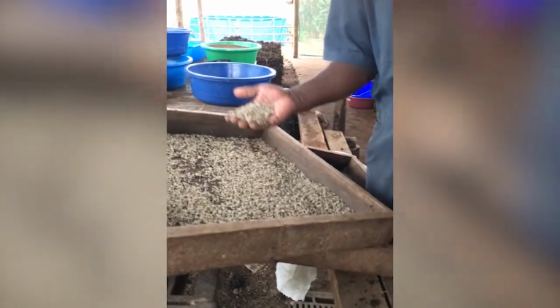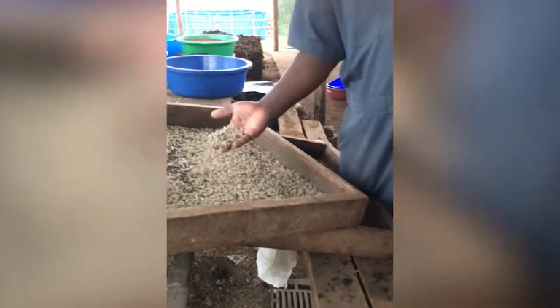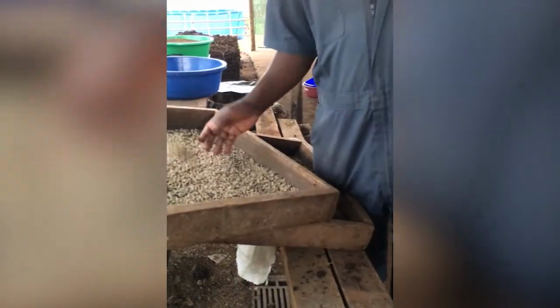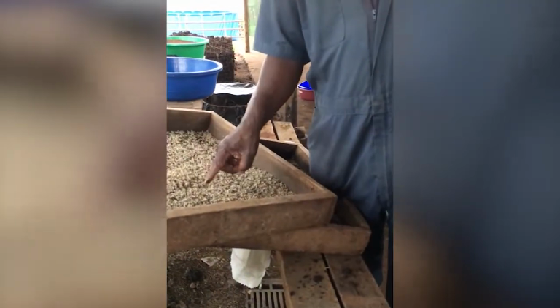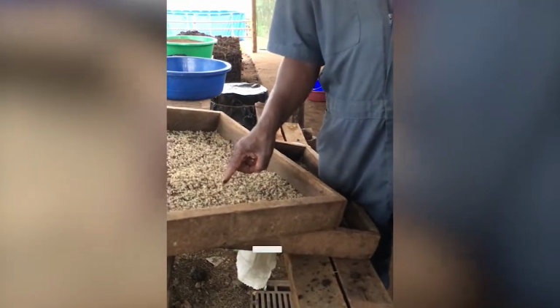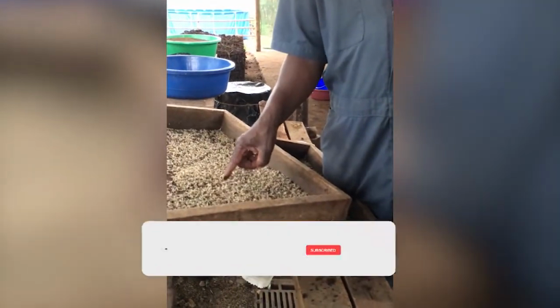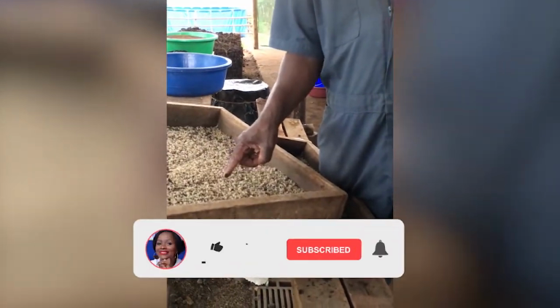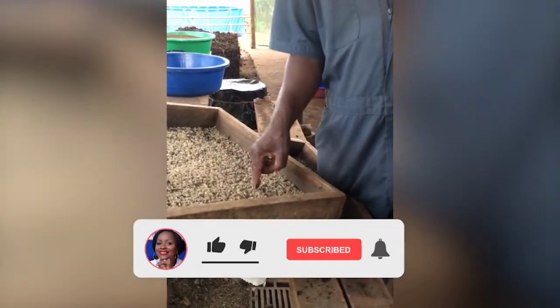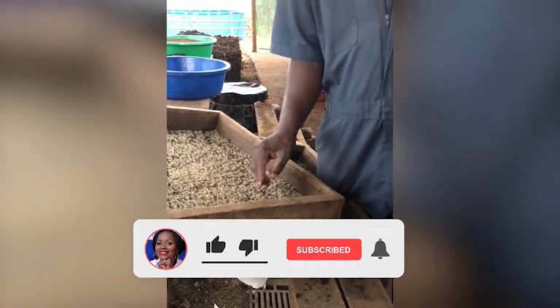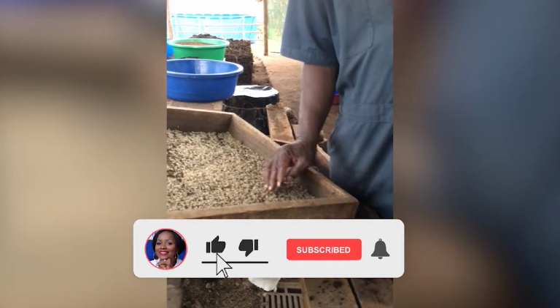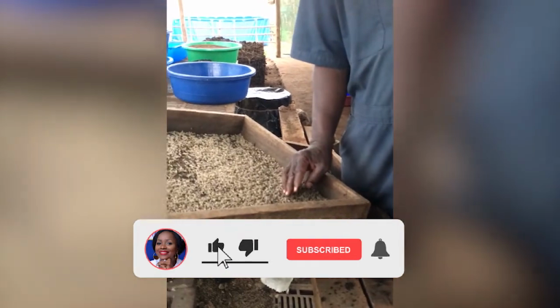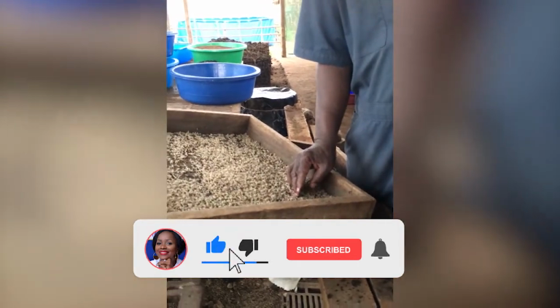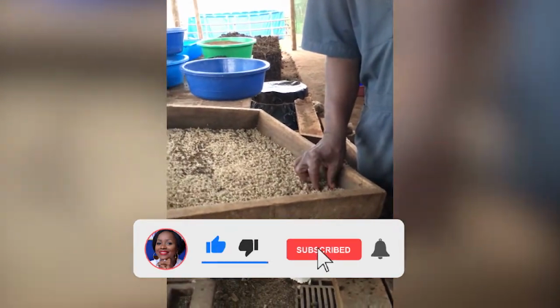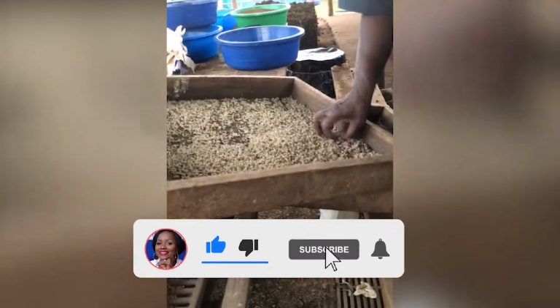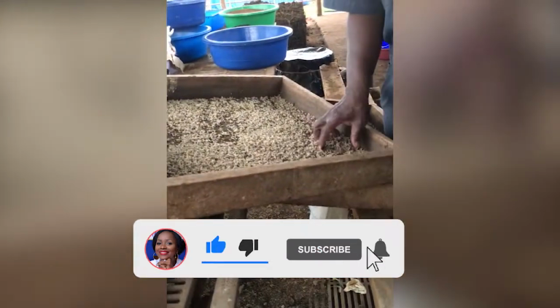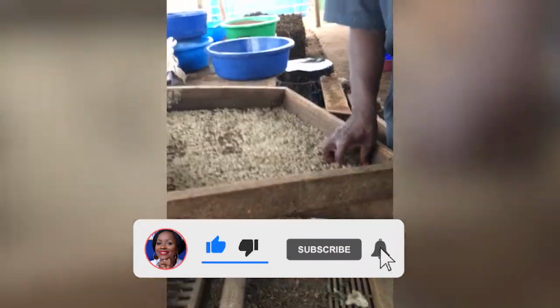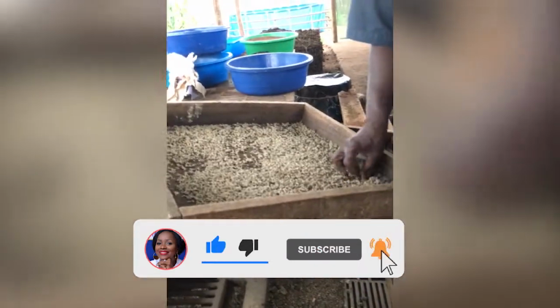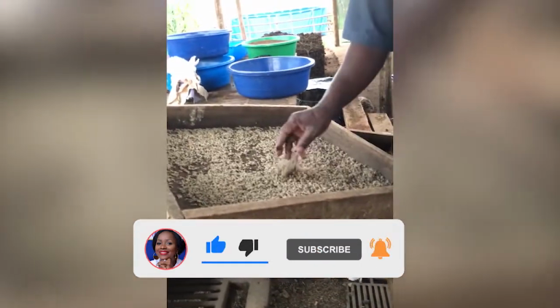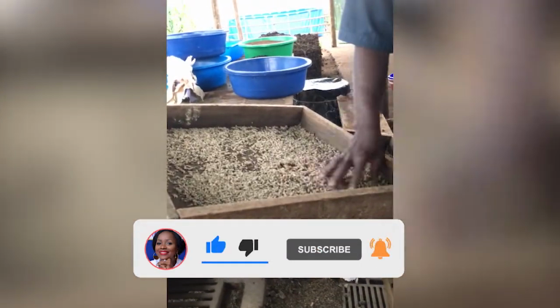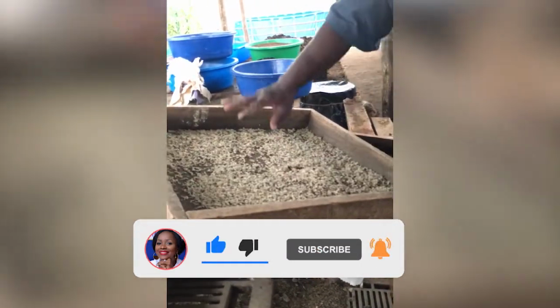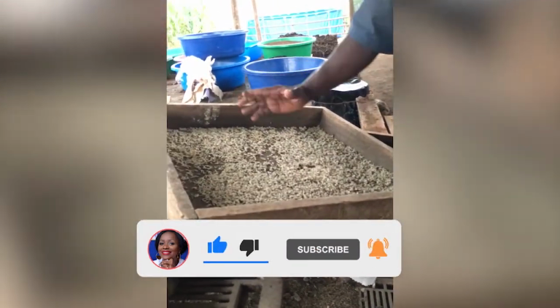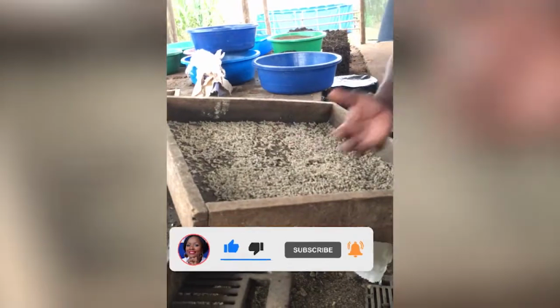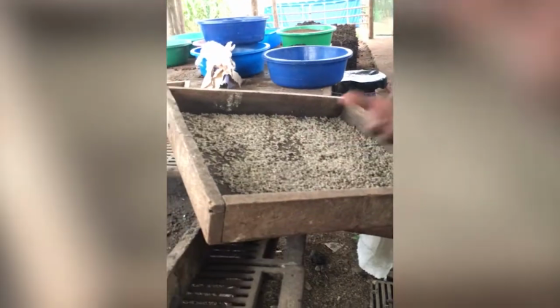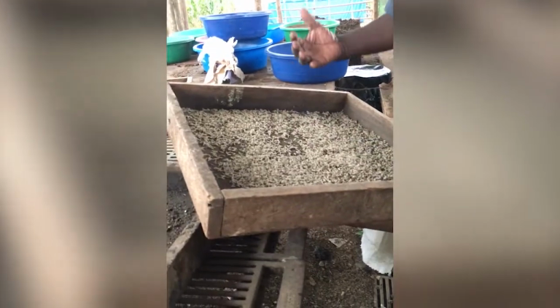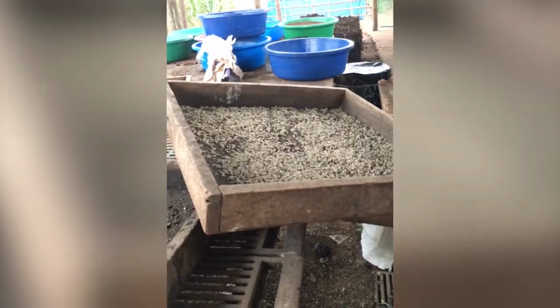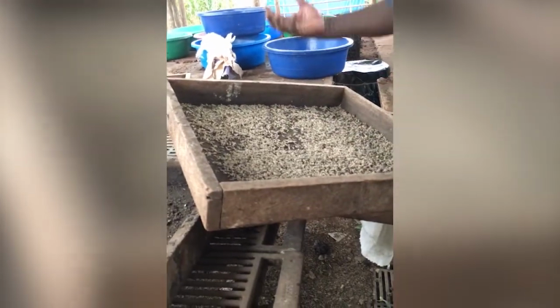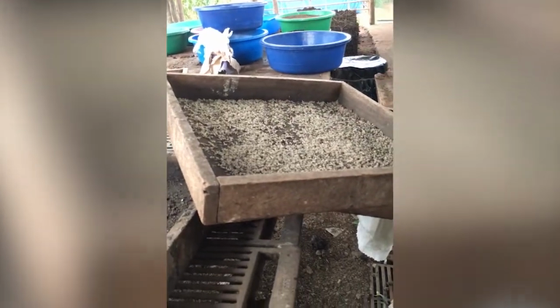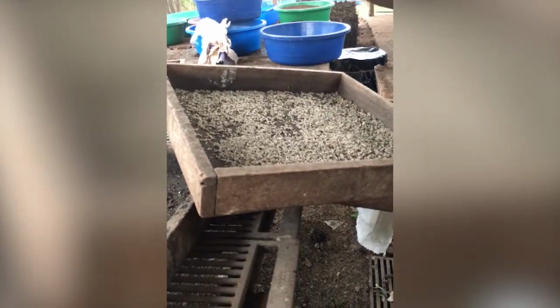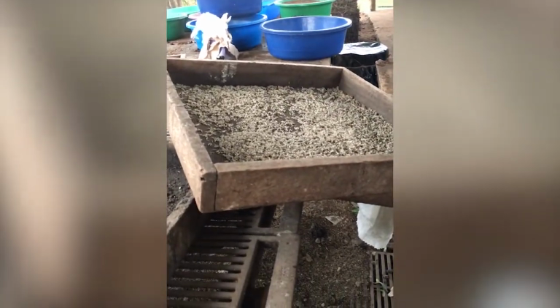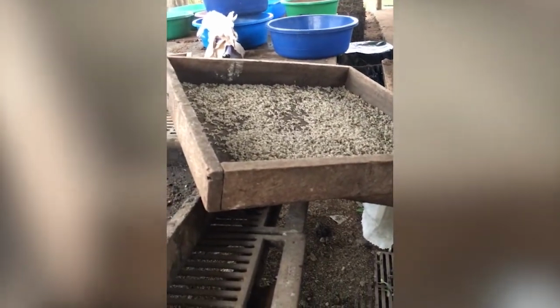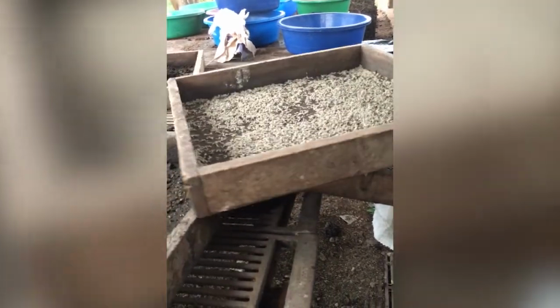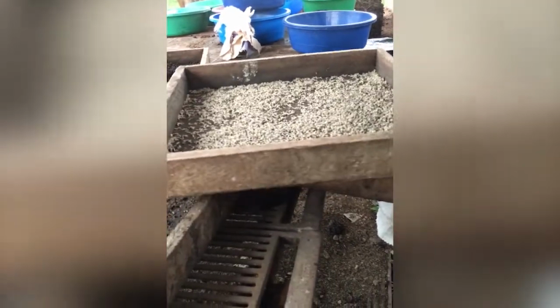We use the maggots to feed the chicken and also the fish. This is what makes the local chicken delicious — because it's protein. Instead of adding fish or things from China, you use this. We are going to wash it and then feed the fish and the chicken.